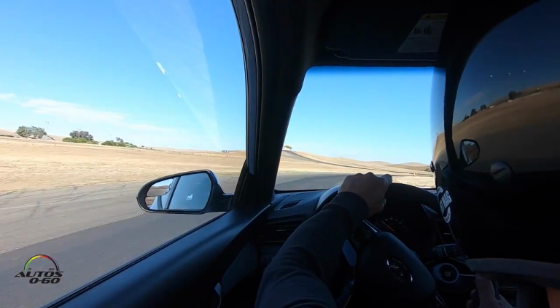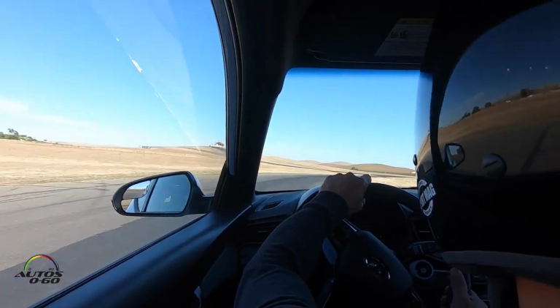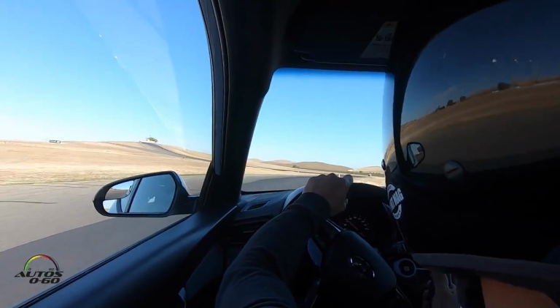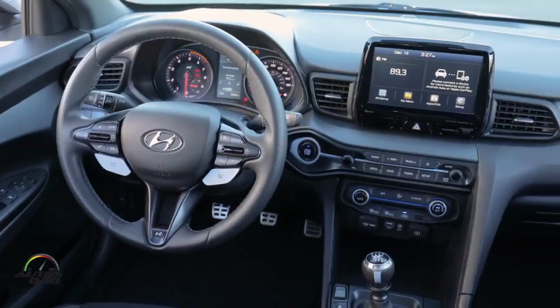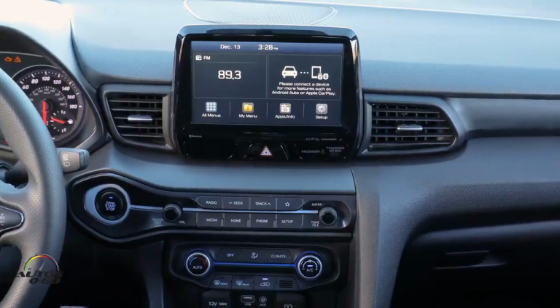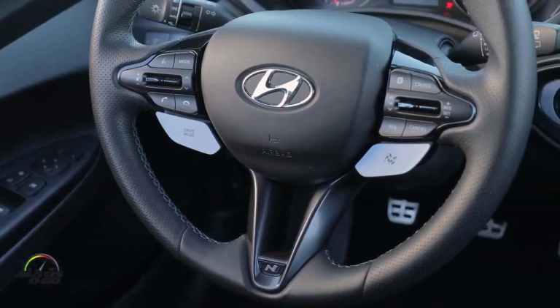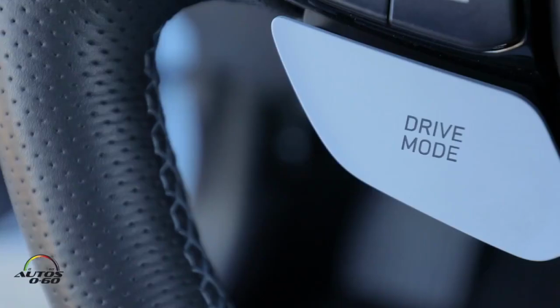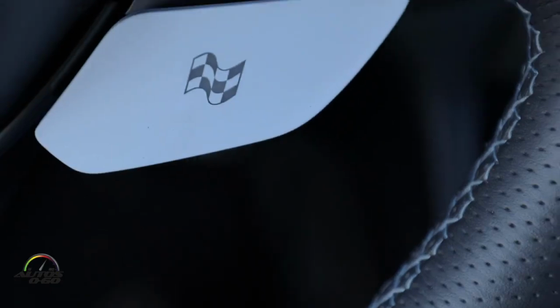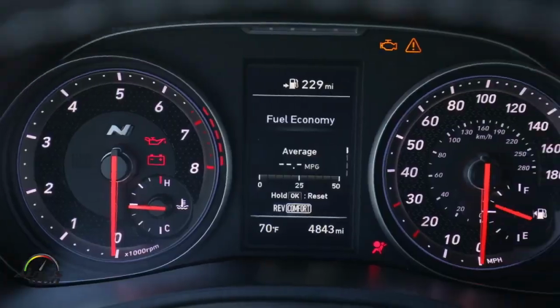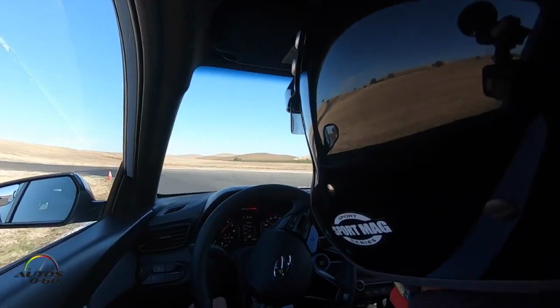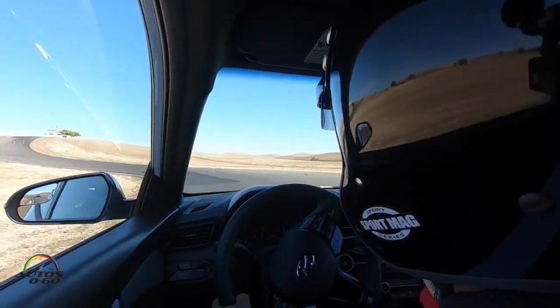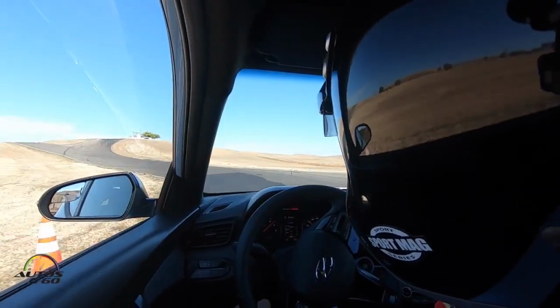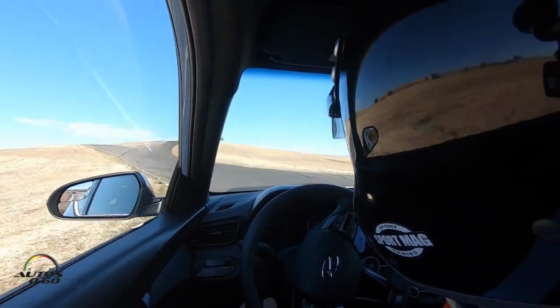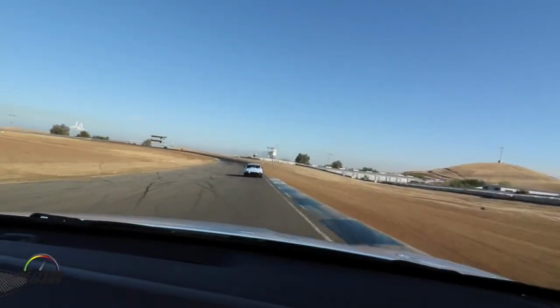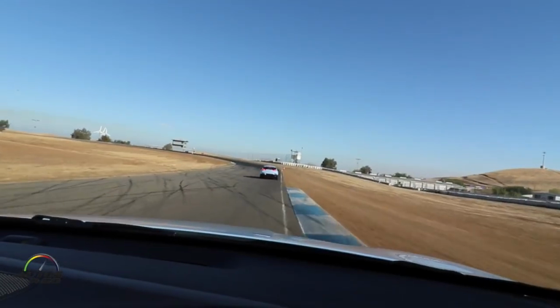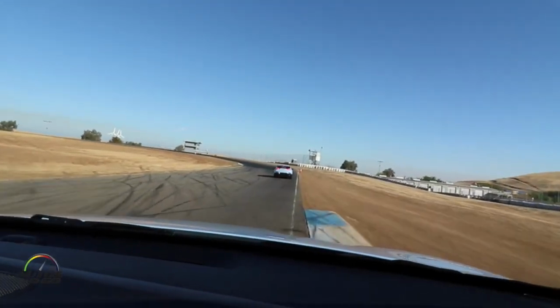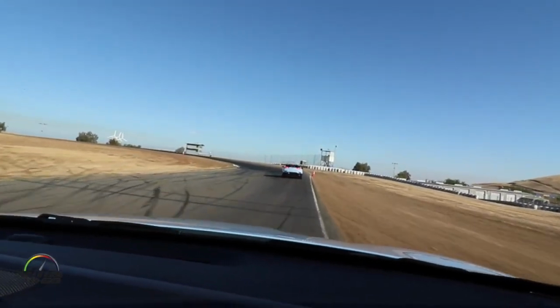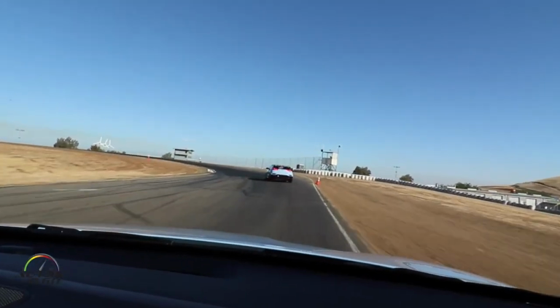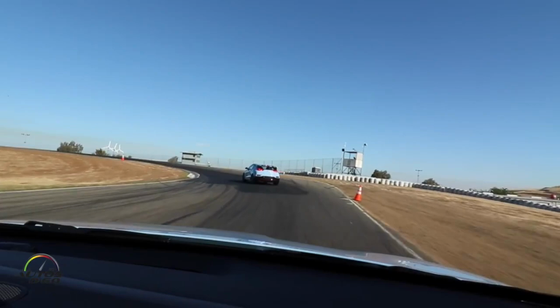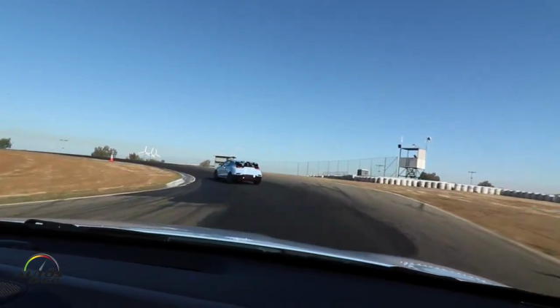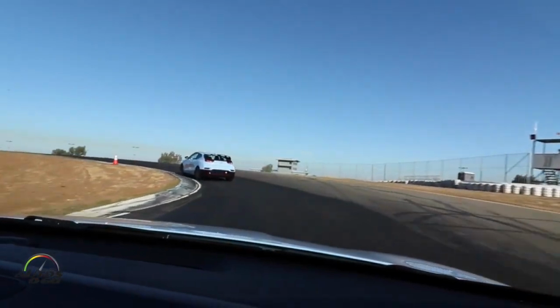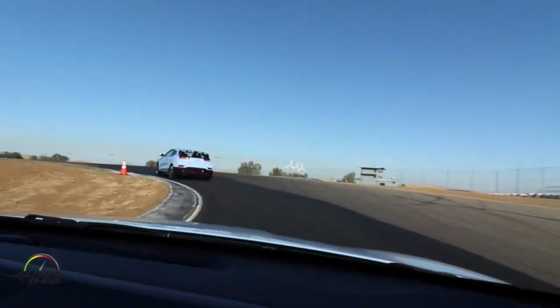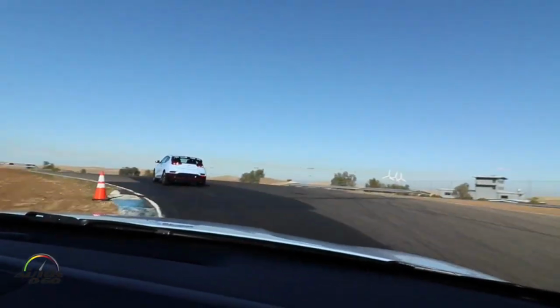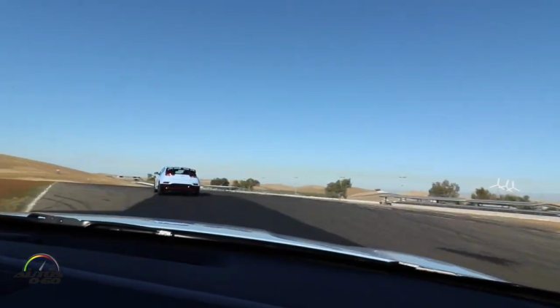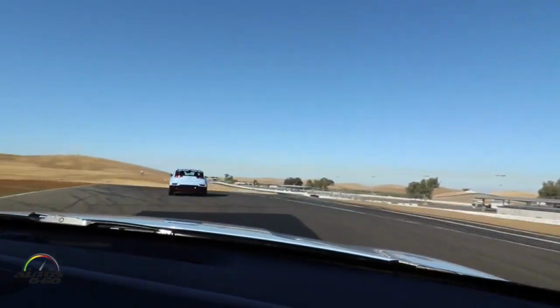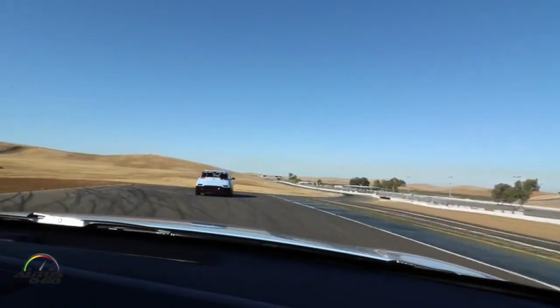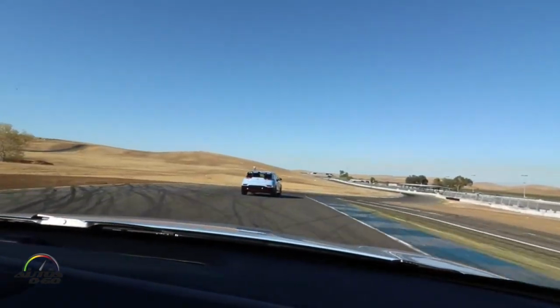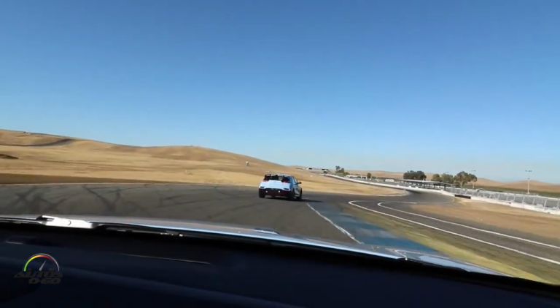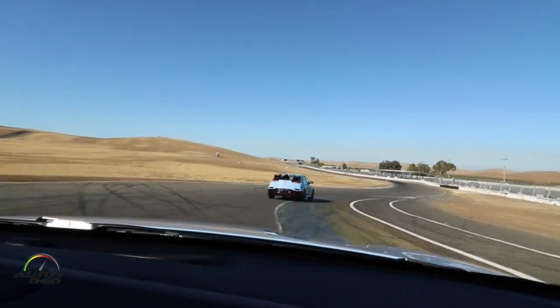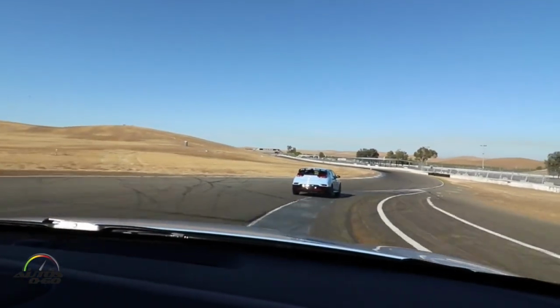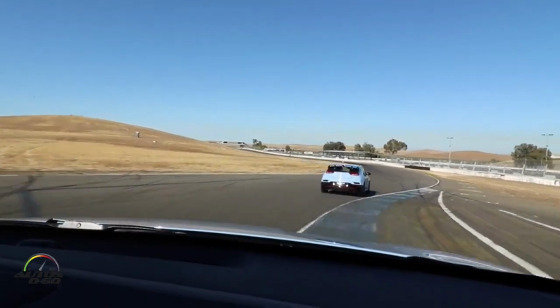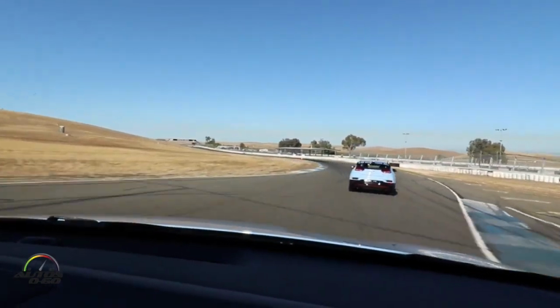It's a Hyundai, so it's very reliable, it has good quality, and it's racetrack capable. Here at Thunder Hill, the journalists are pushing the car all day long — this is no problem for the Veloster N. It's a very robust car that can handle the racetrack.